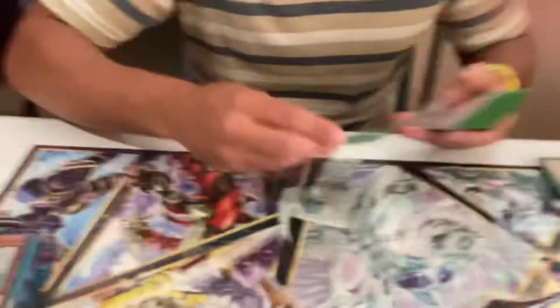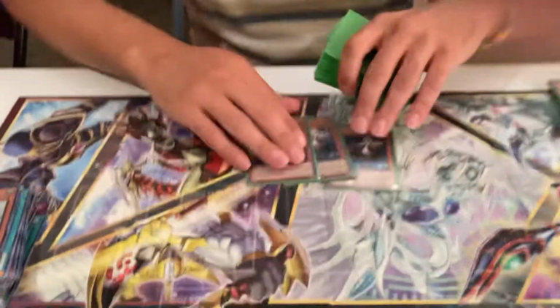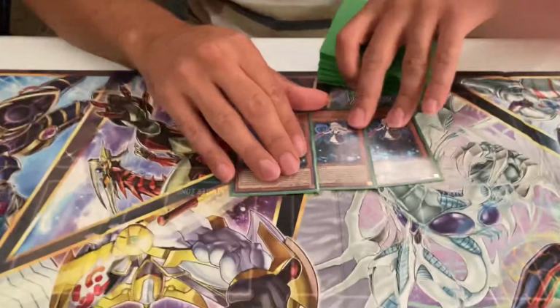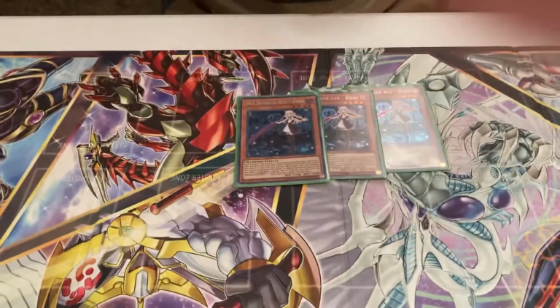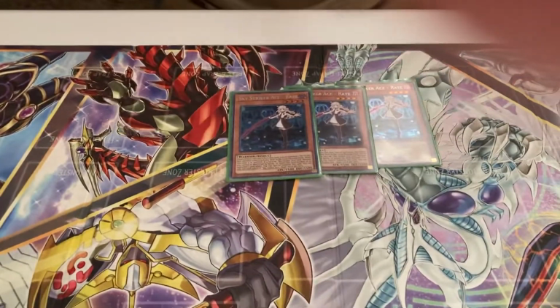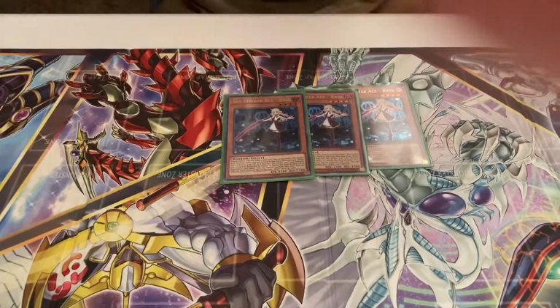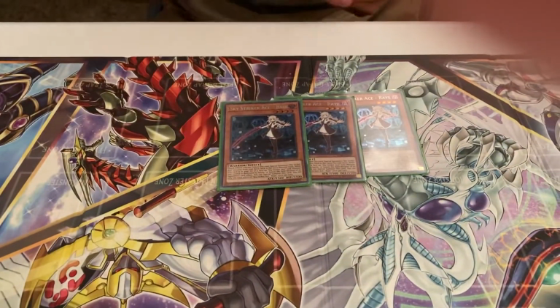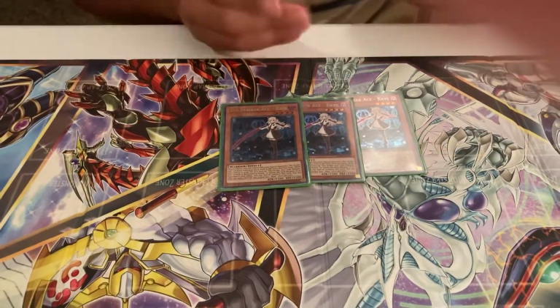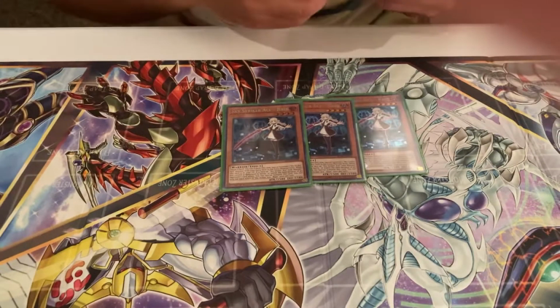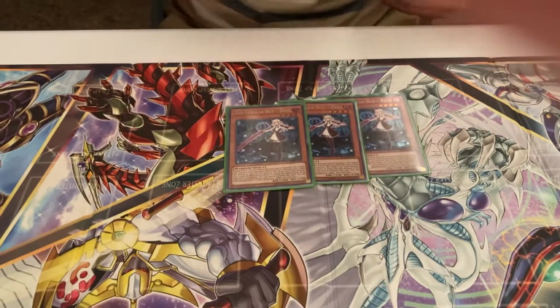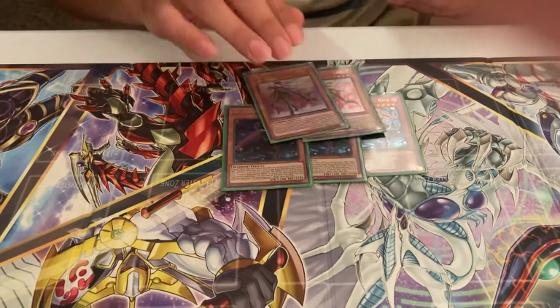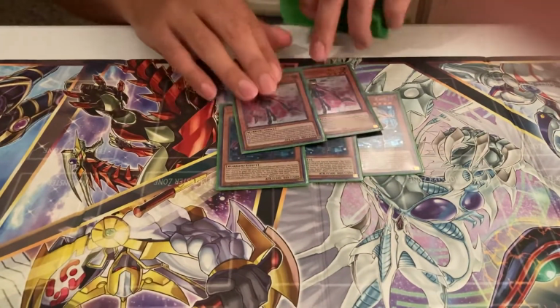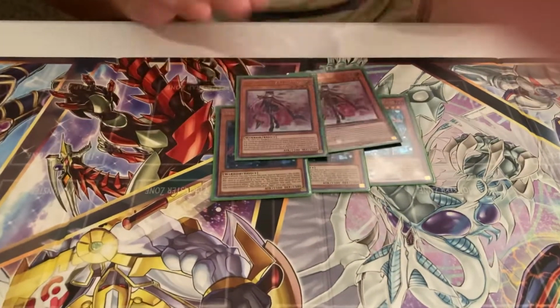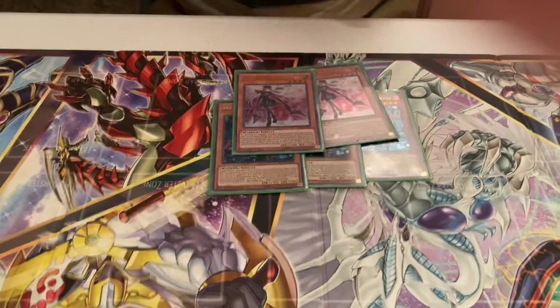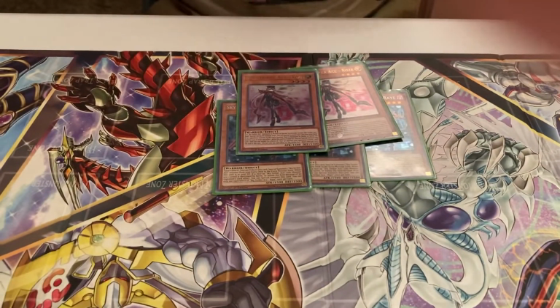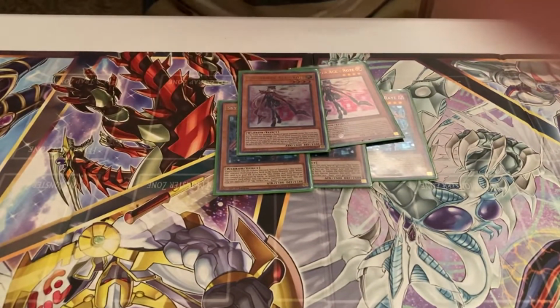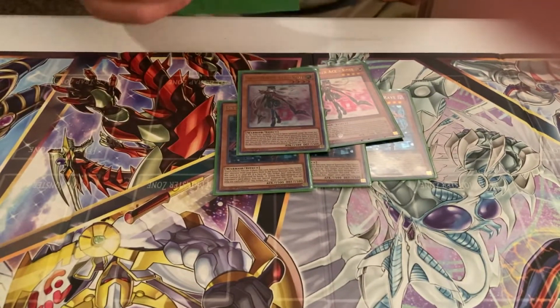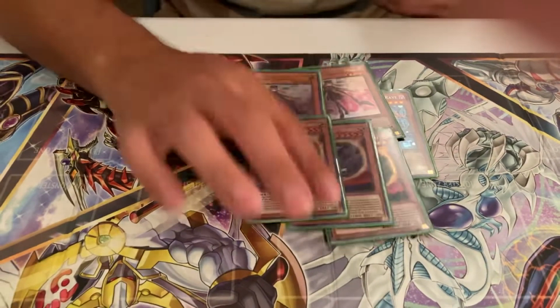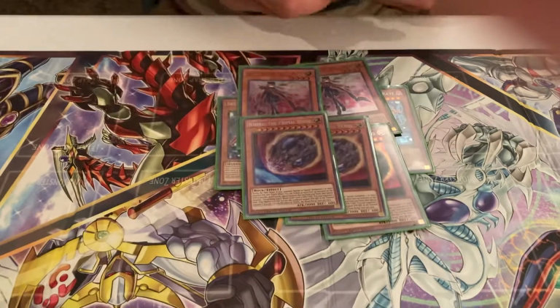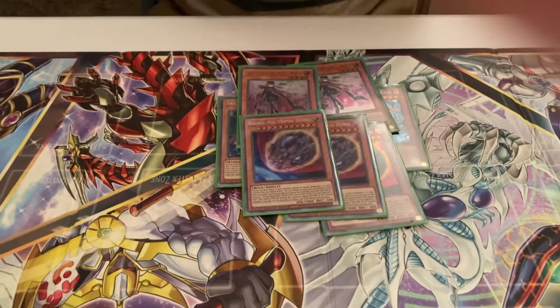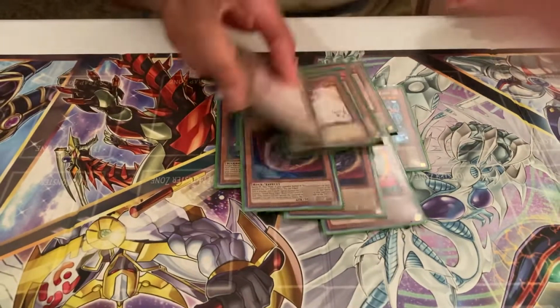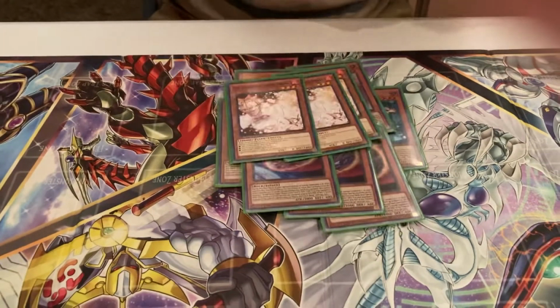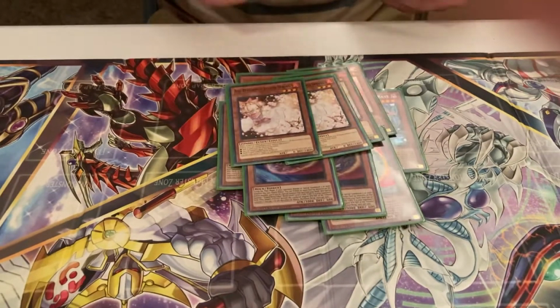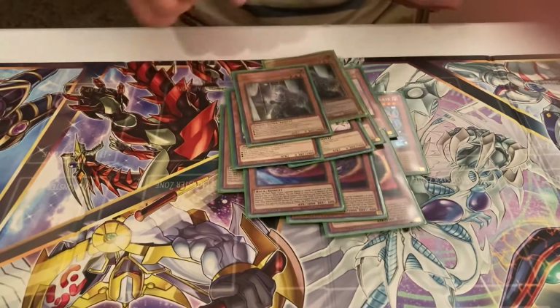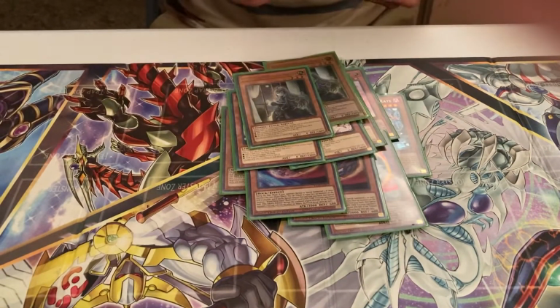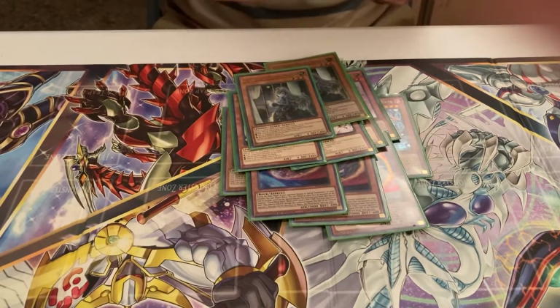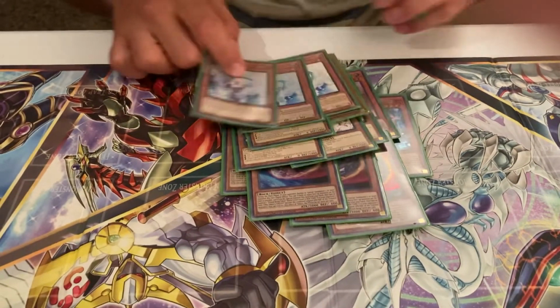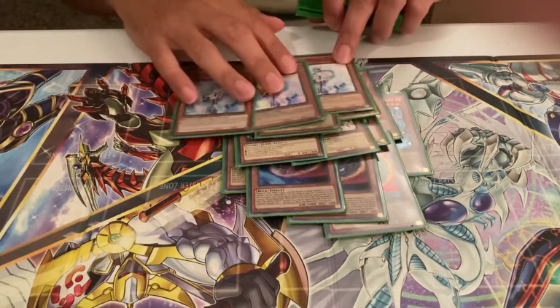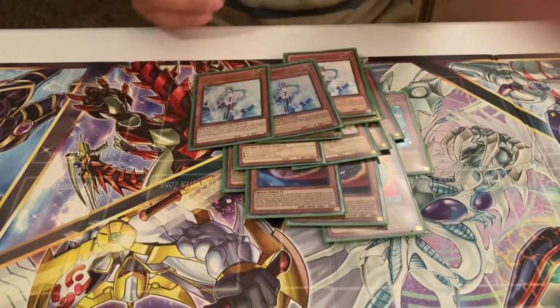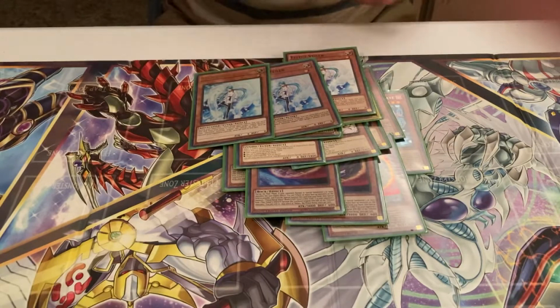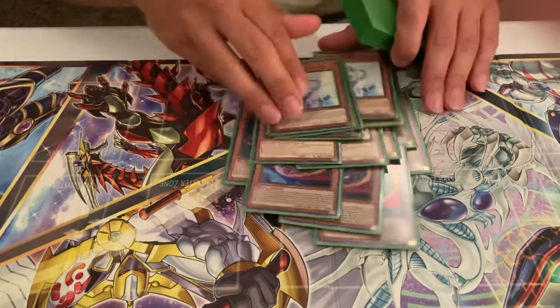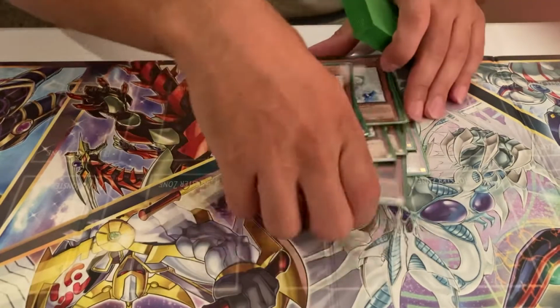Three Ray — if you don't draw a way into your extra deck it's really stiff. Two Rows. Then hand traps: three Nibiru, three Ash Blossom, two Belle, and Triple Effect Veiler. That's all the monsters.